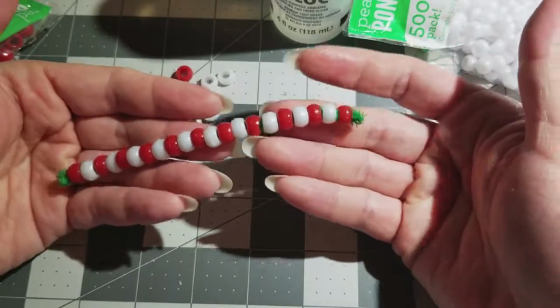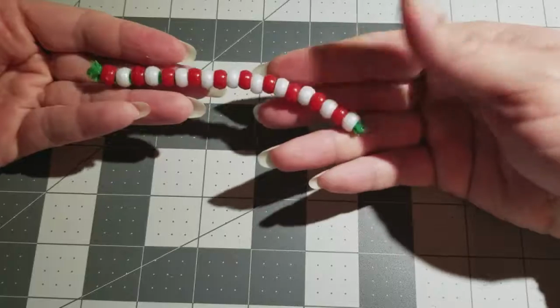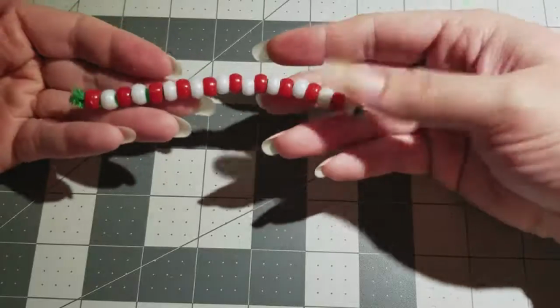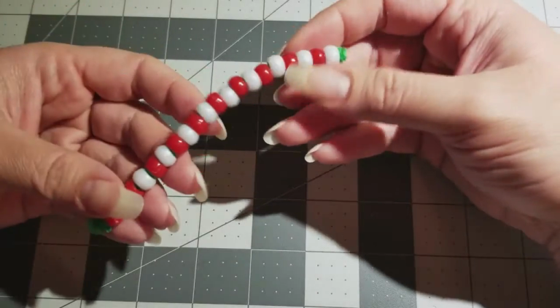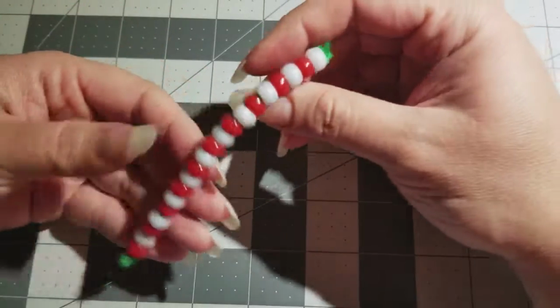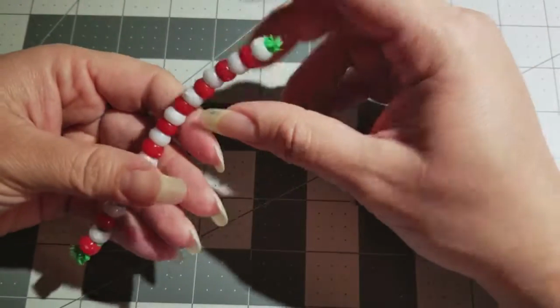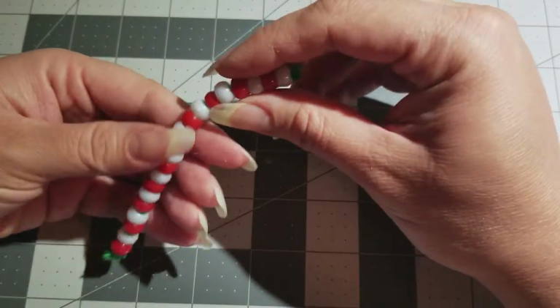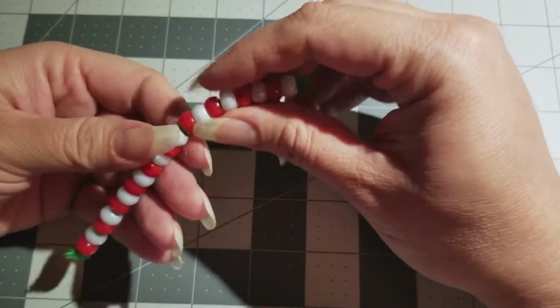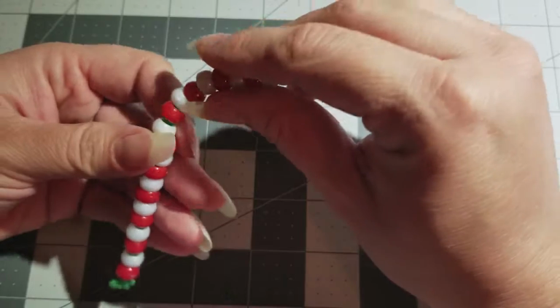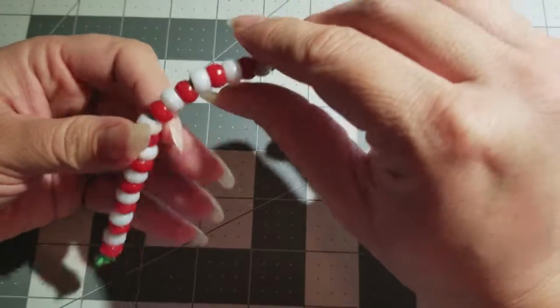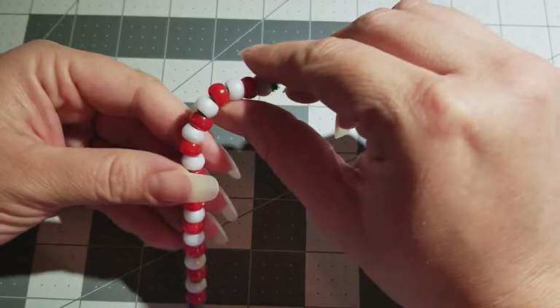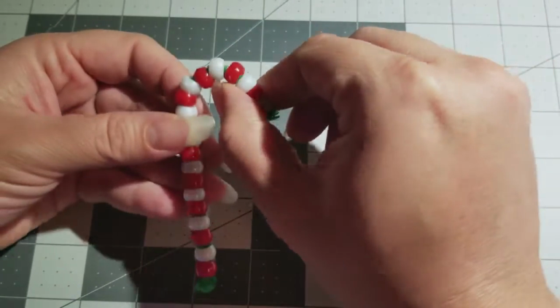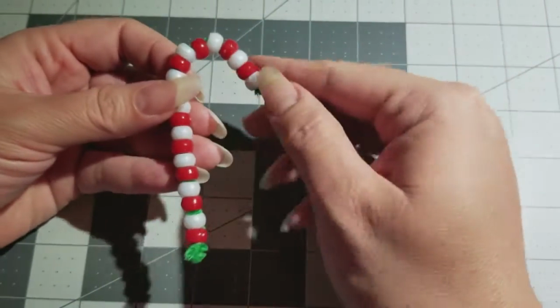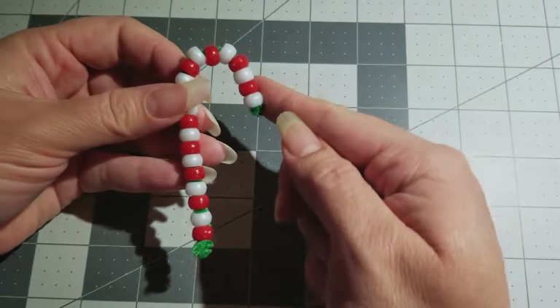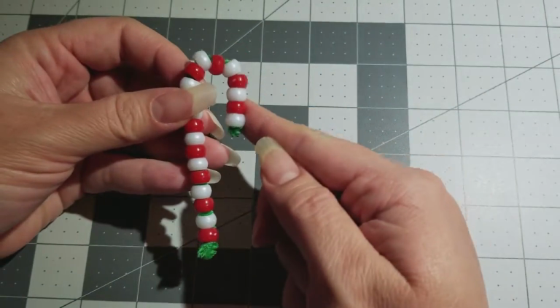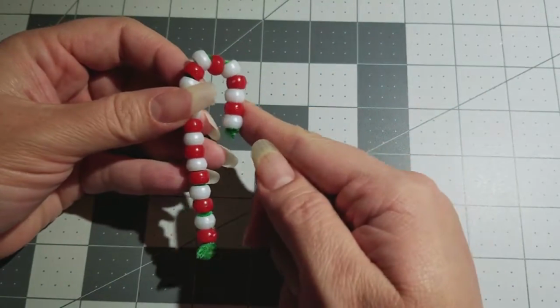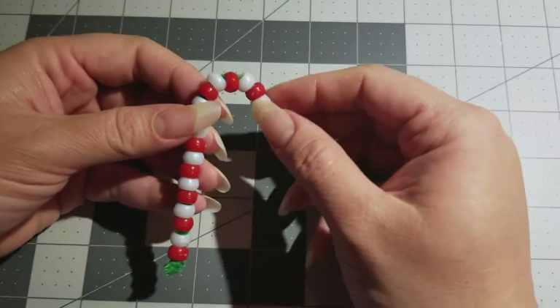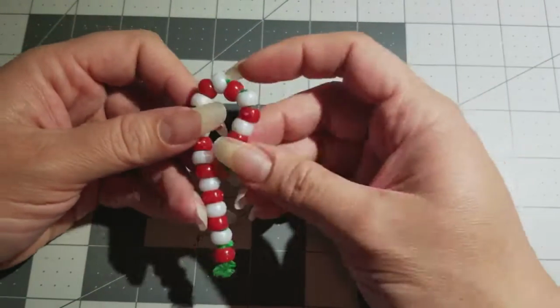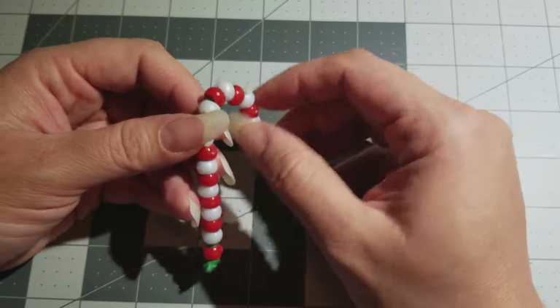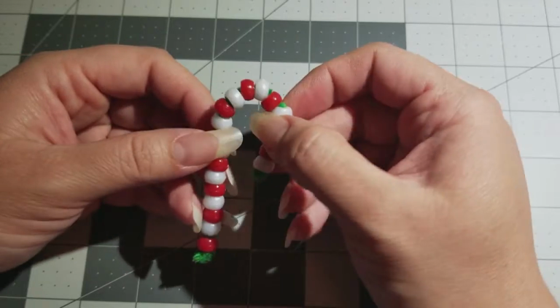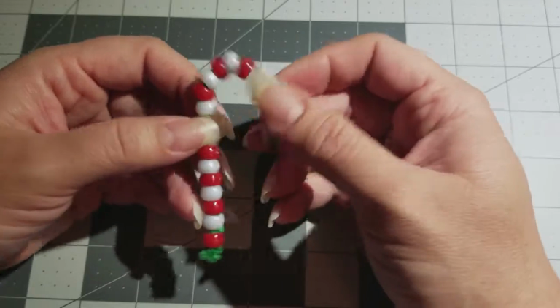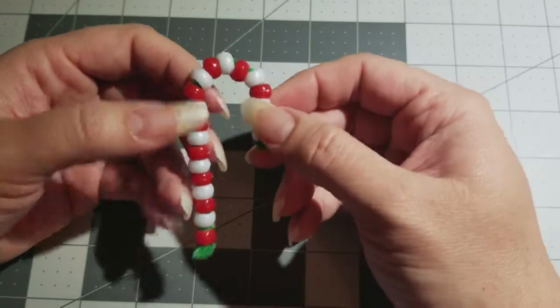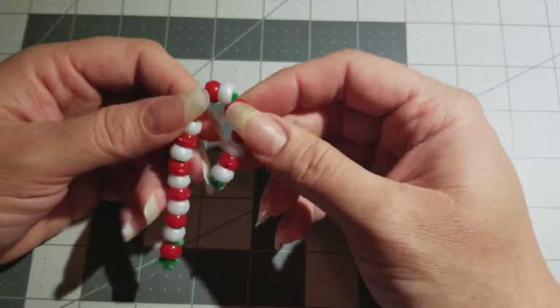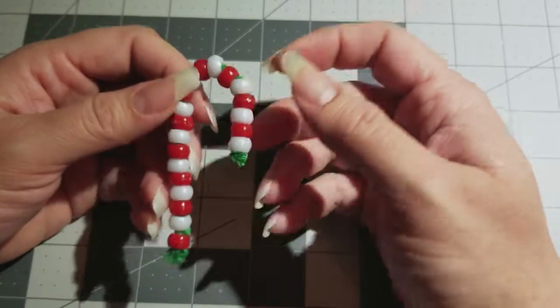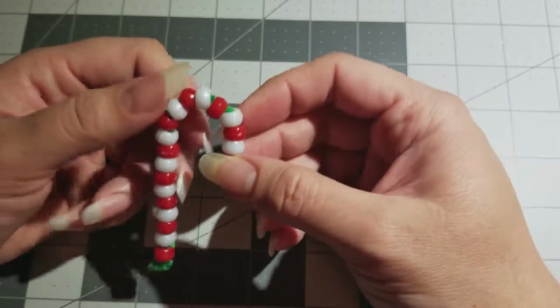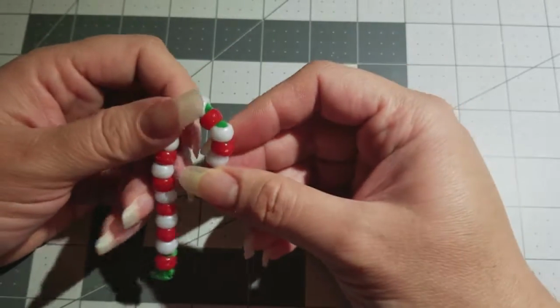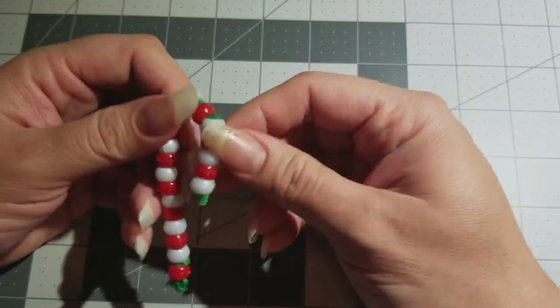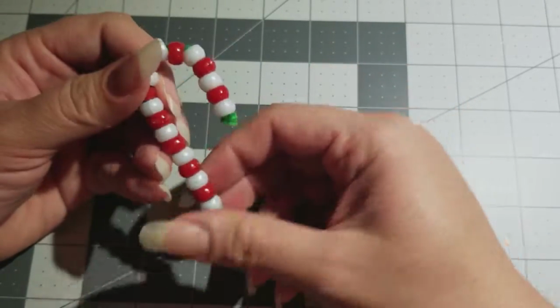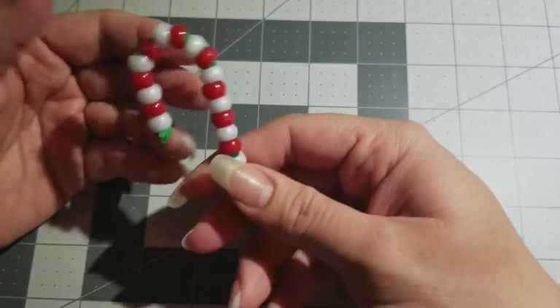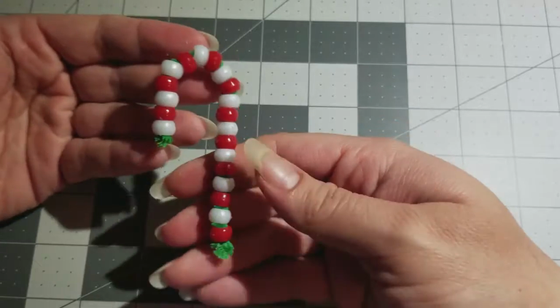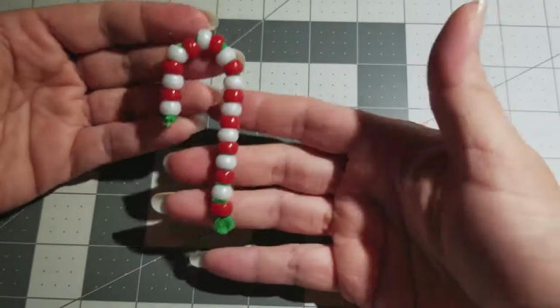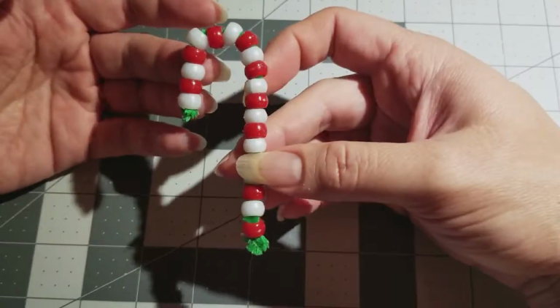Now that it's all dry, all you do is bend it over into a cane shape. It's easy to bend, so just bend it however you want and there you go — that's it!